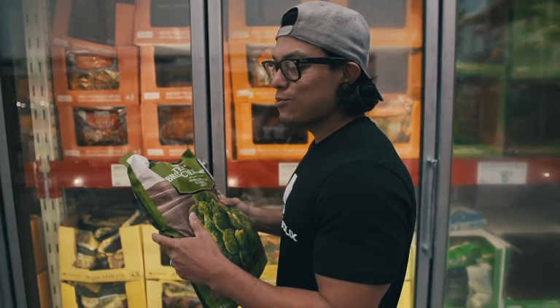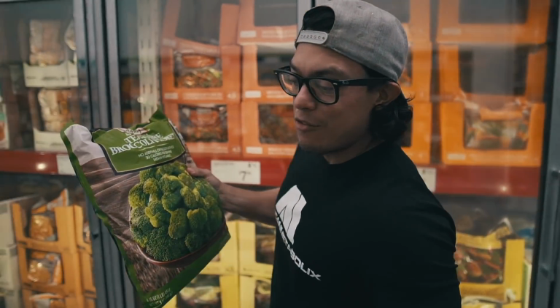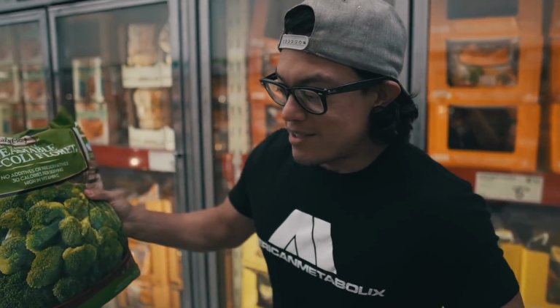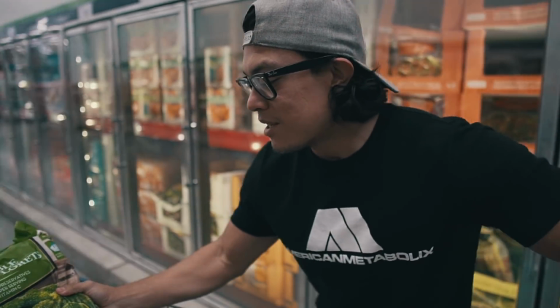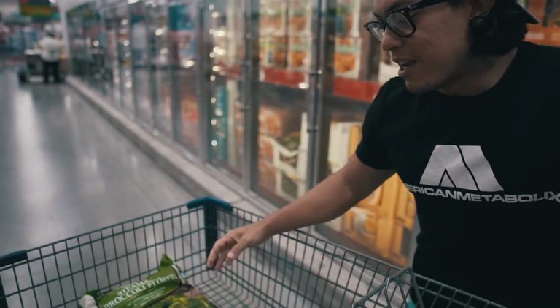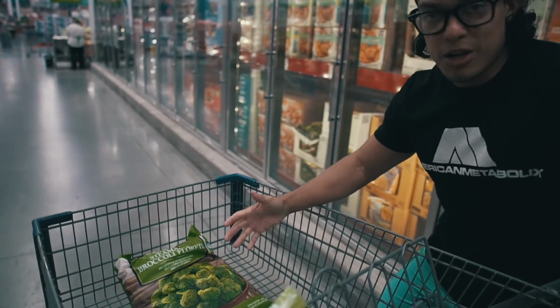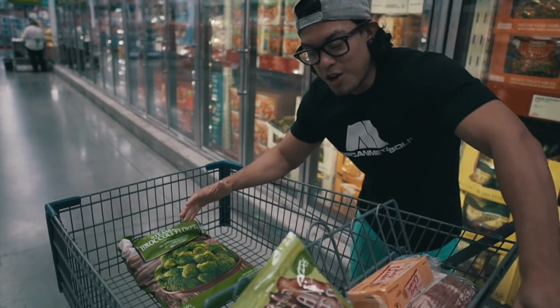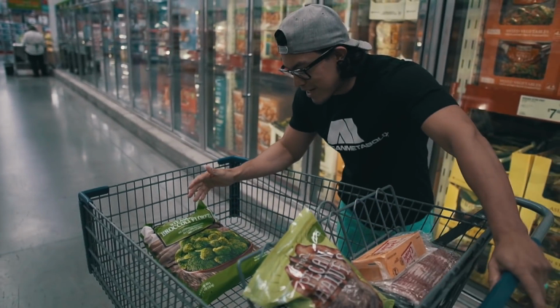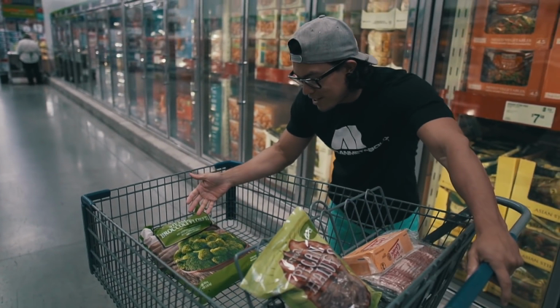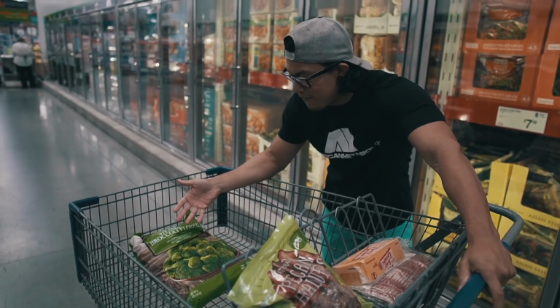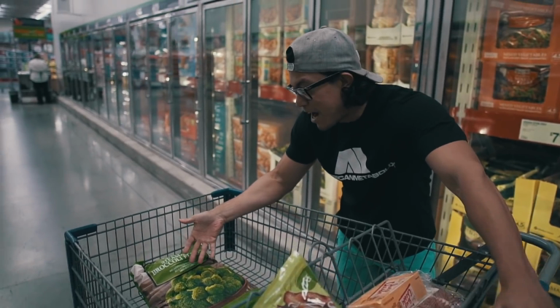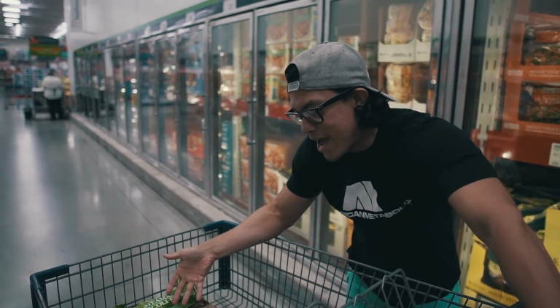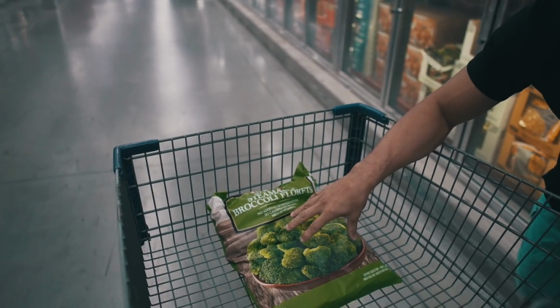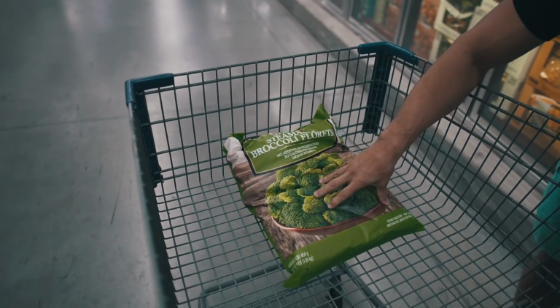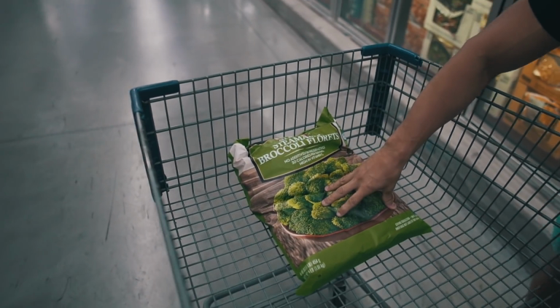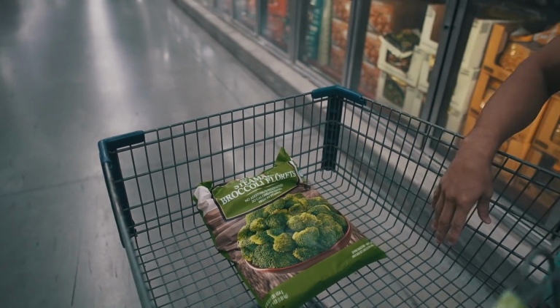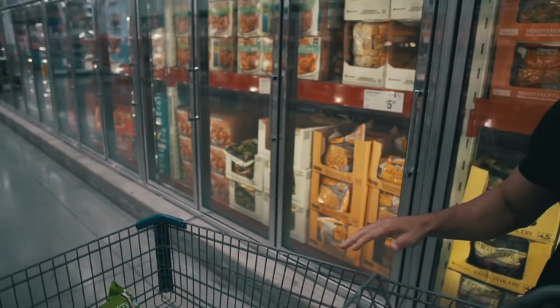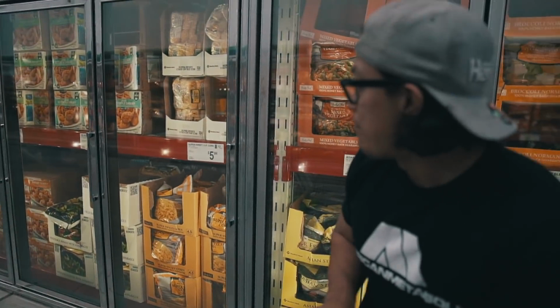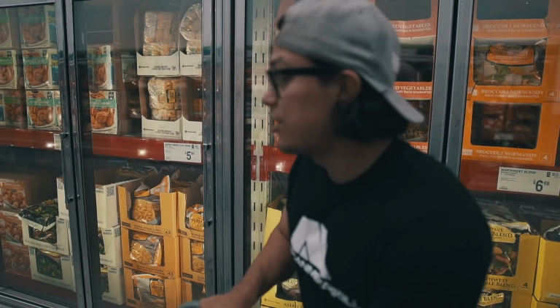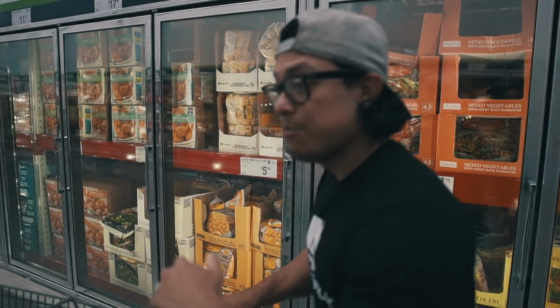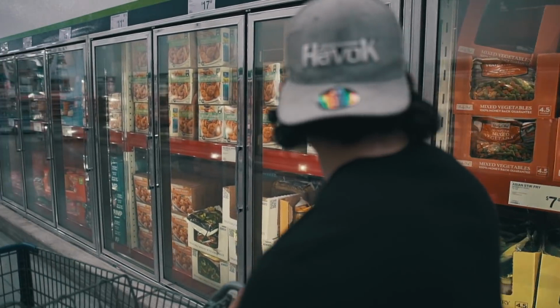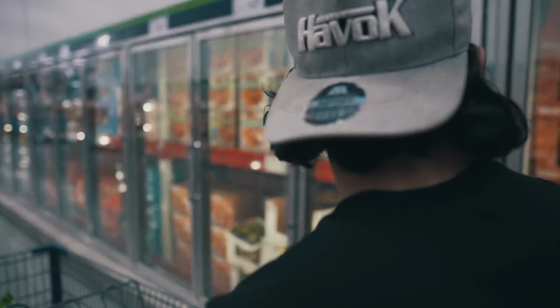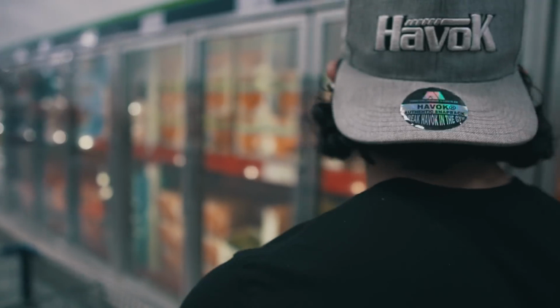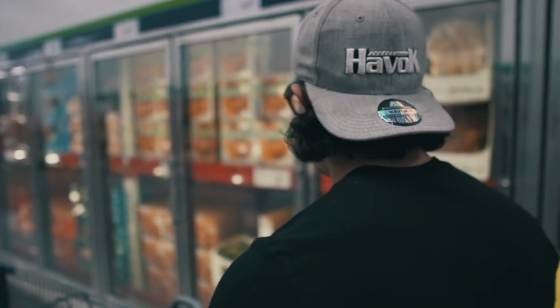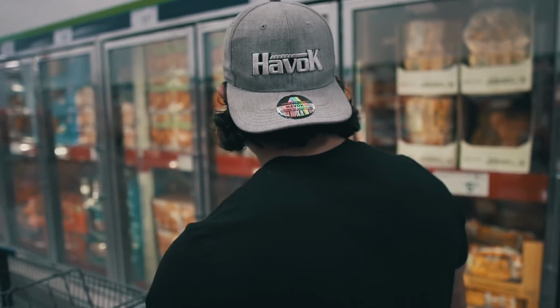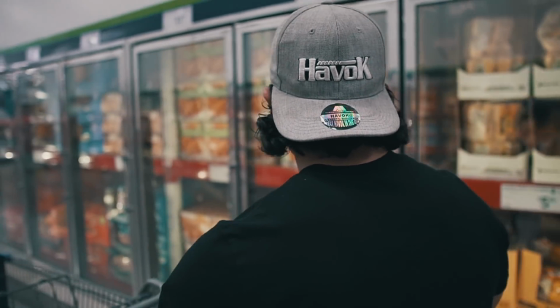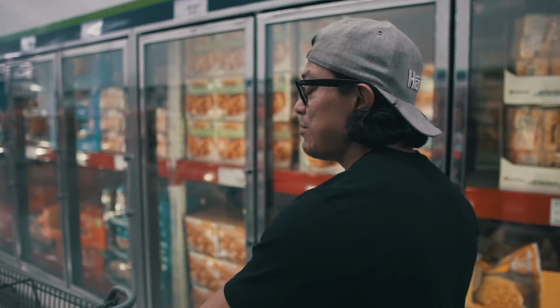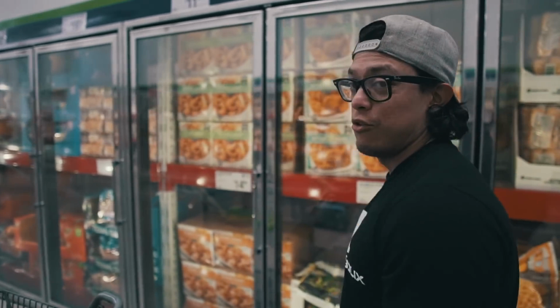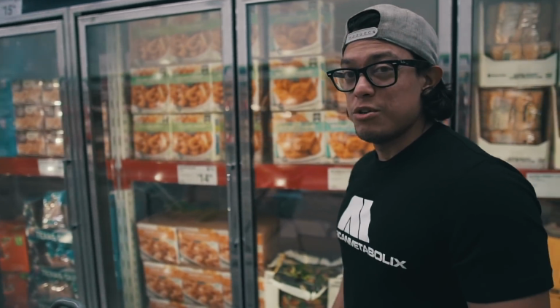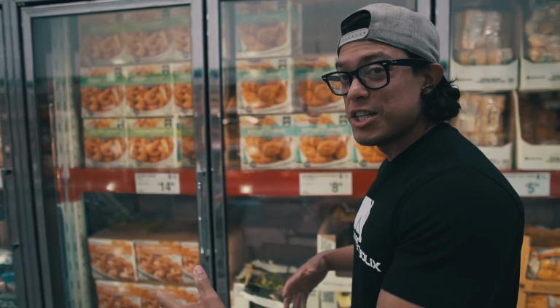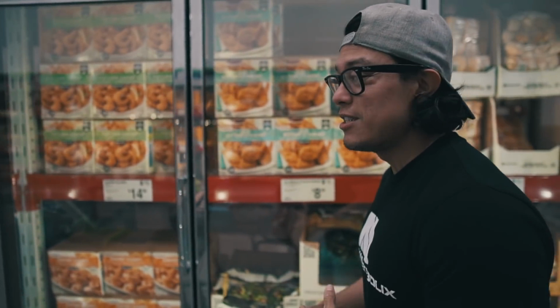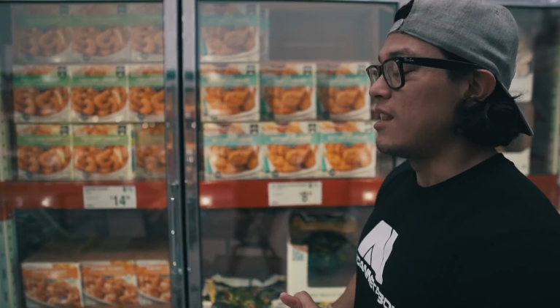Next up we got some broccoli. It's very important to get your greens in. That's what I love about Sam's — if I were to go somewhere else I would have to get like five bags just to equal this one big bag. So we got broccoli, let's keep it going.